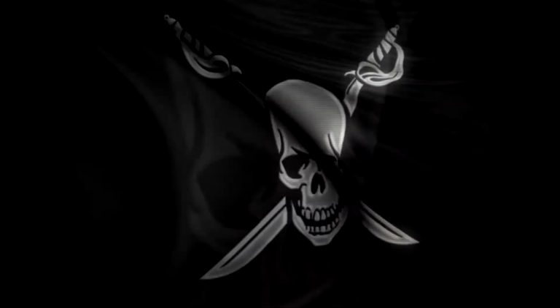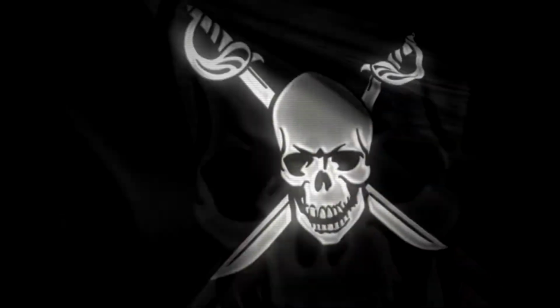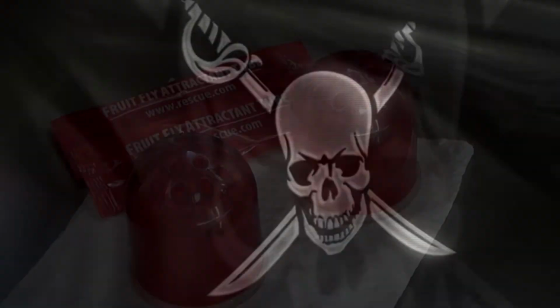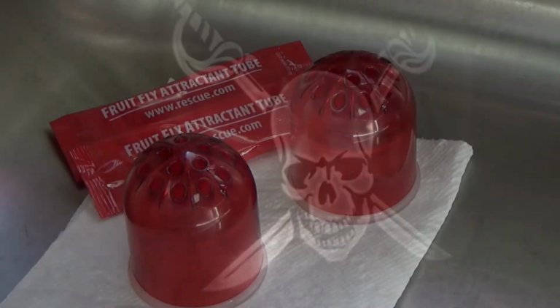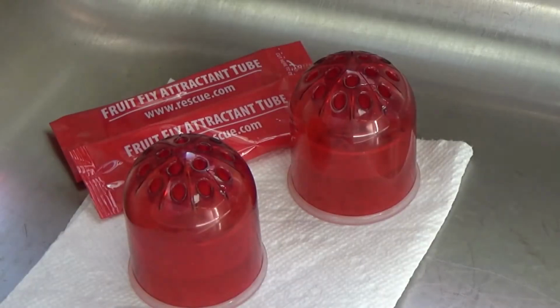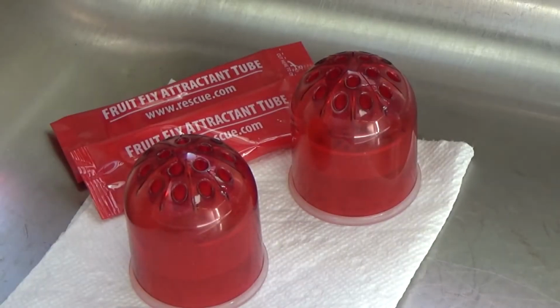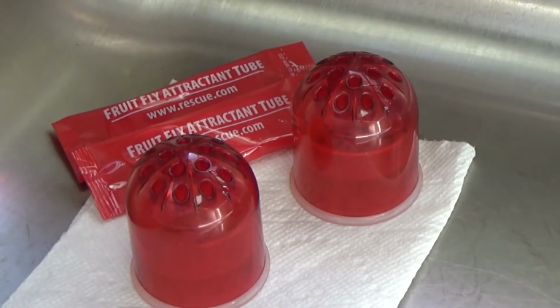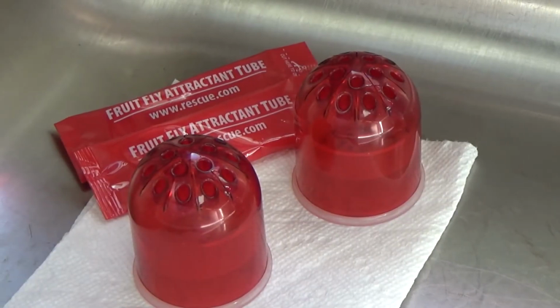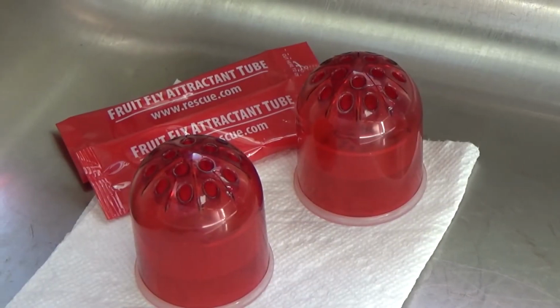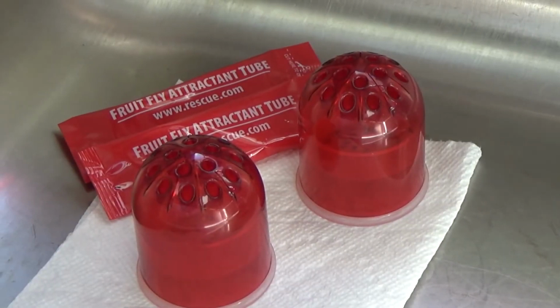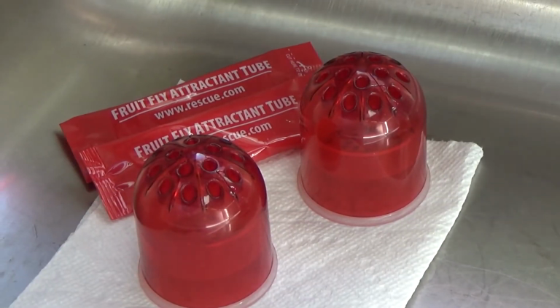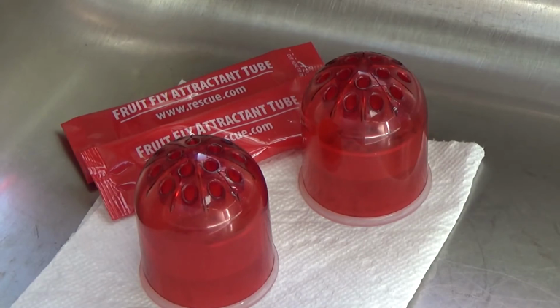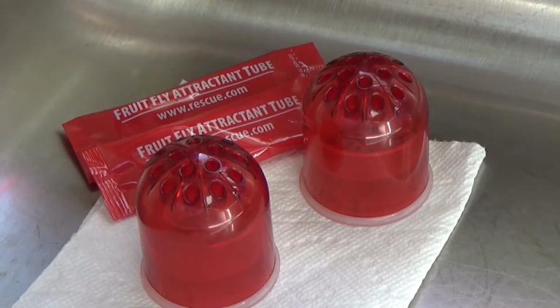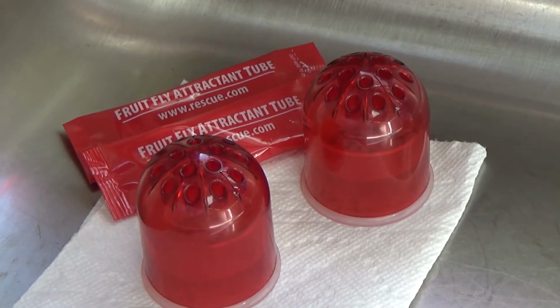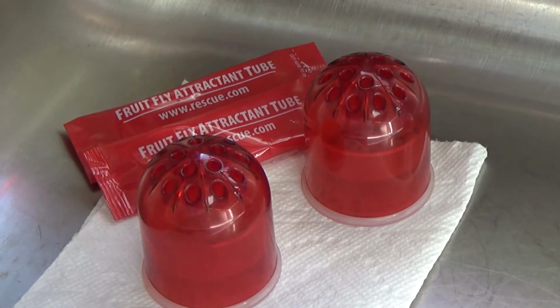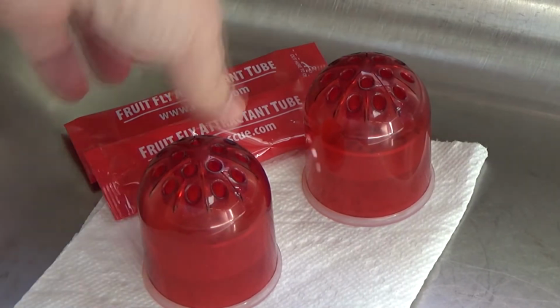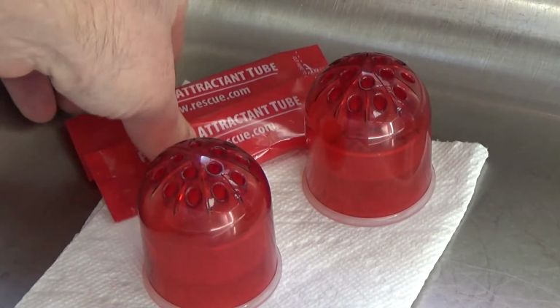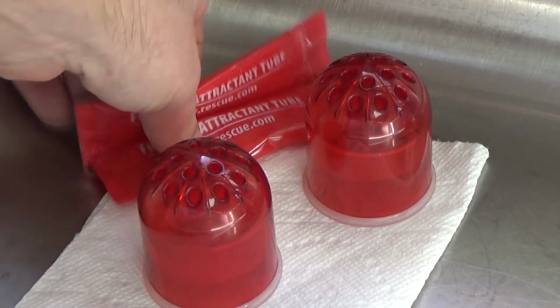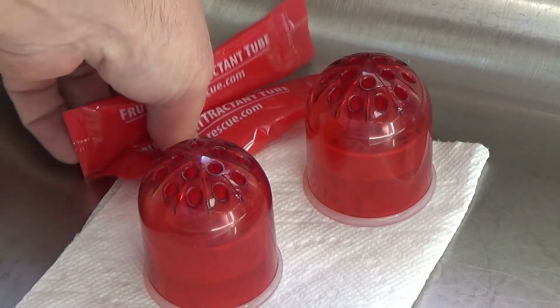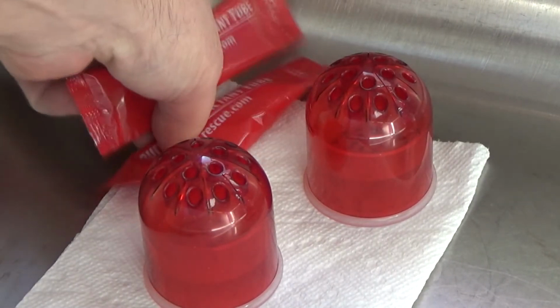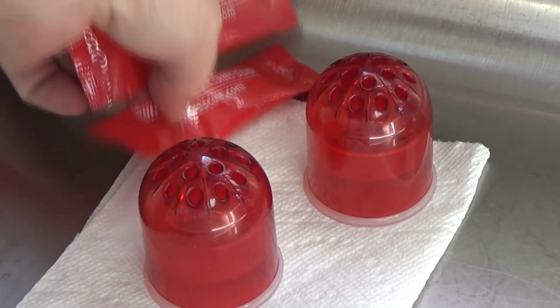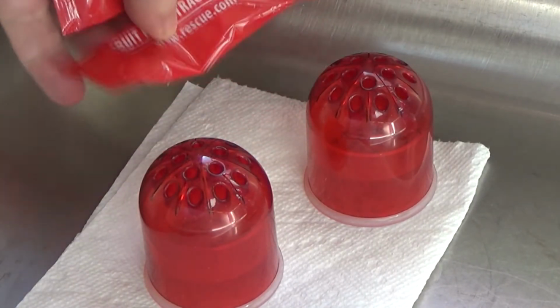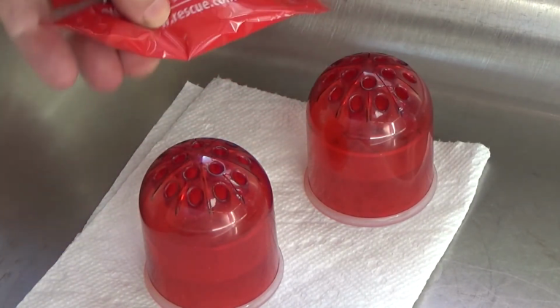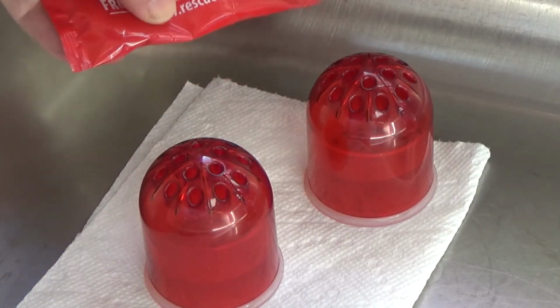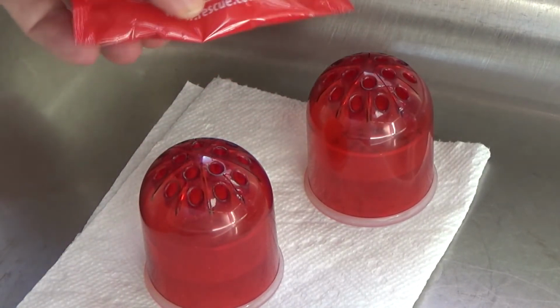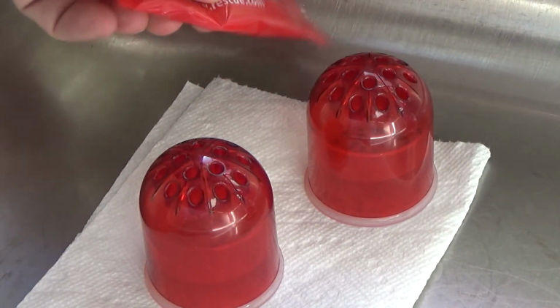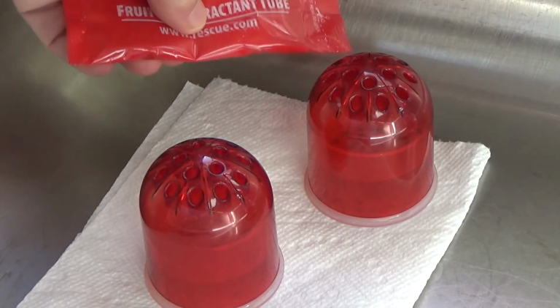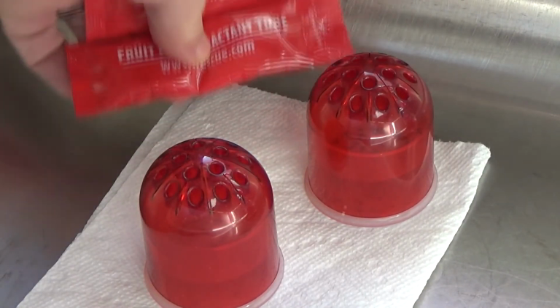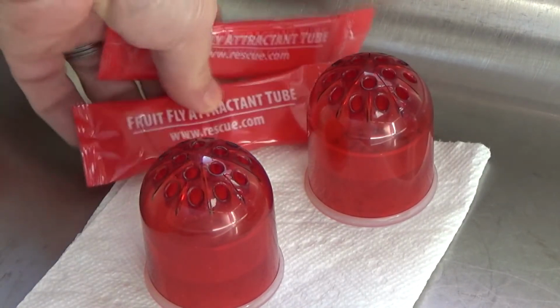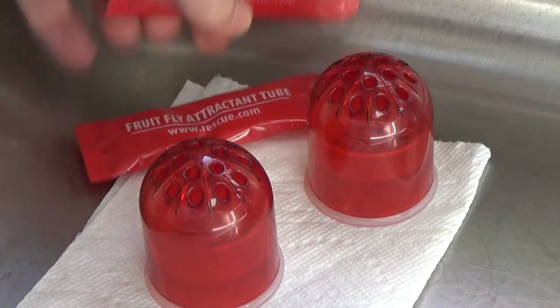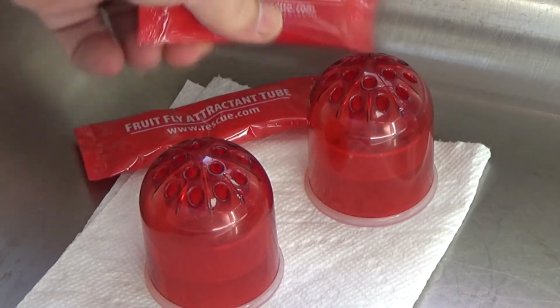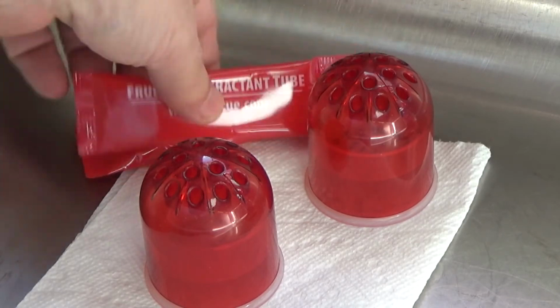Today I'm reviewing a fruit fly trap. It comes with these little packets which contain some vinegar and some other chemical.